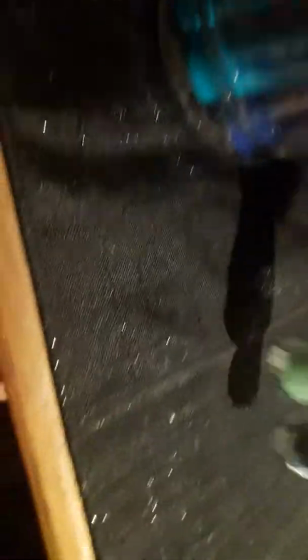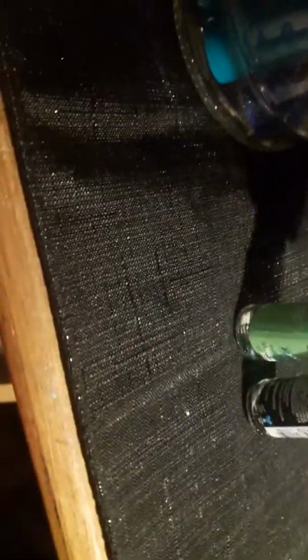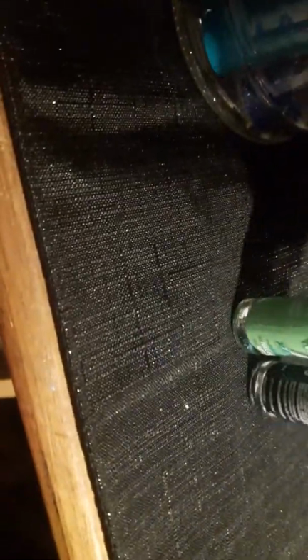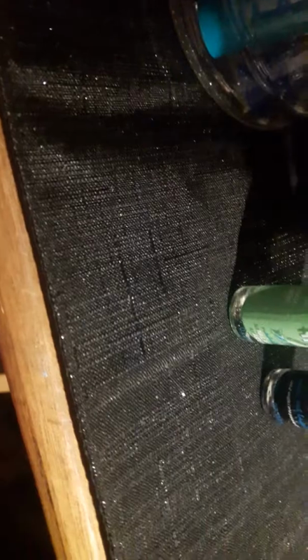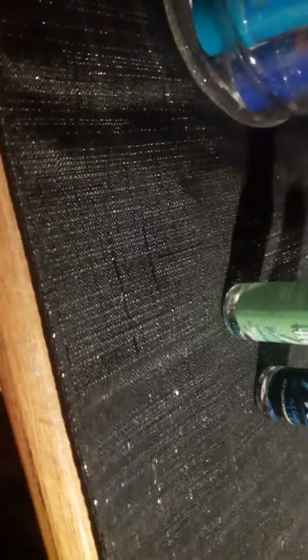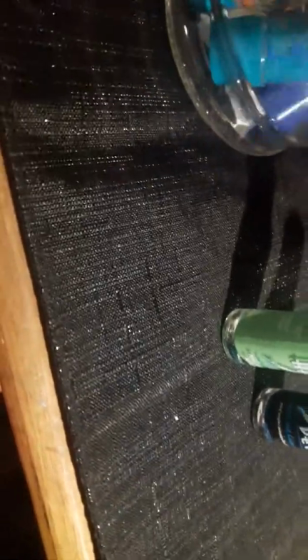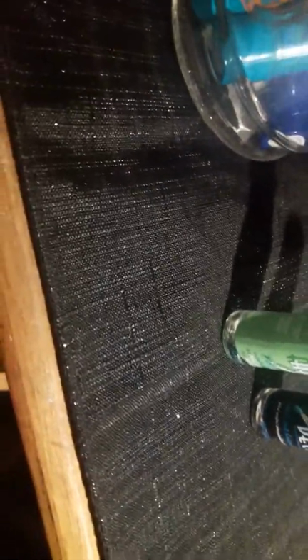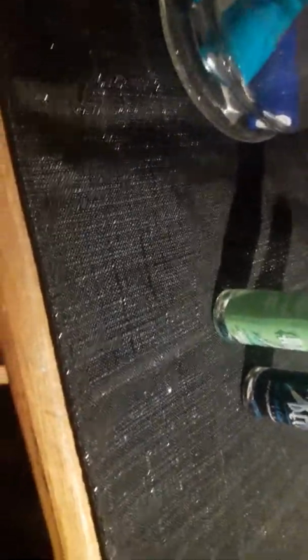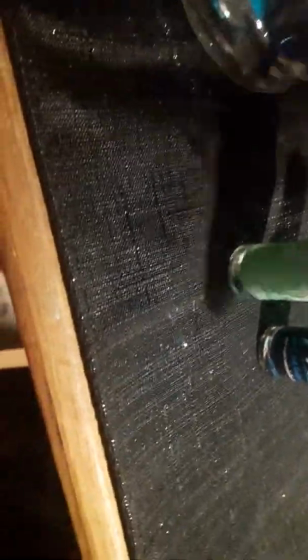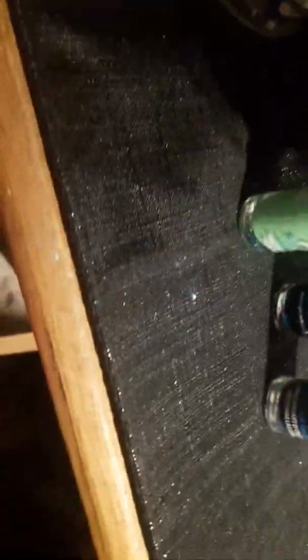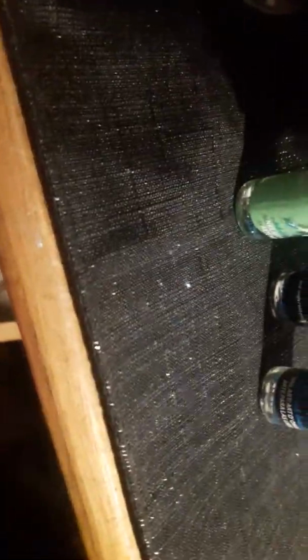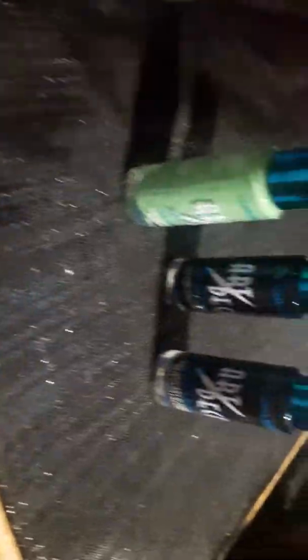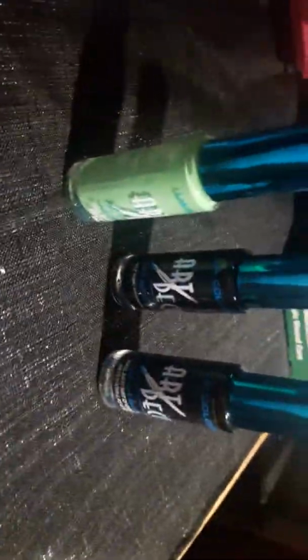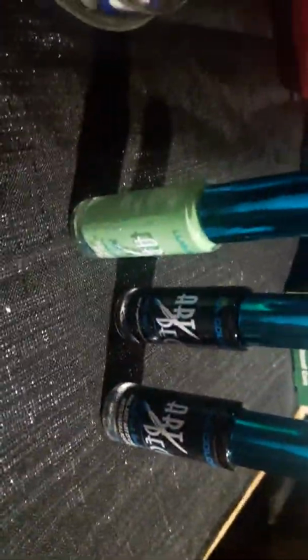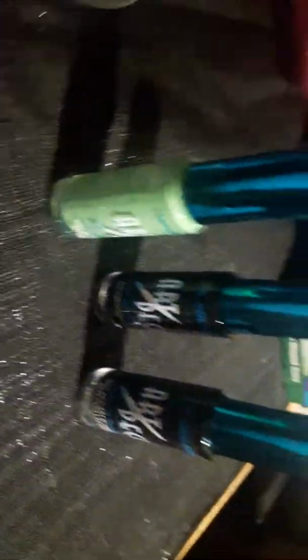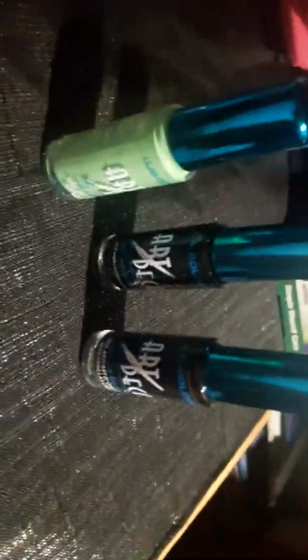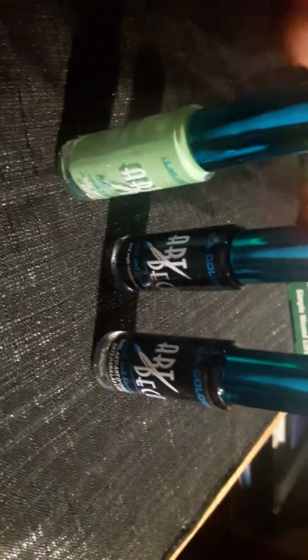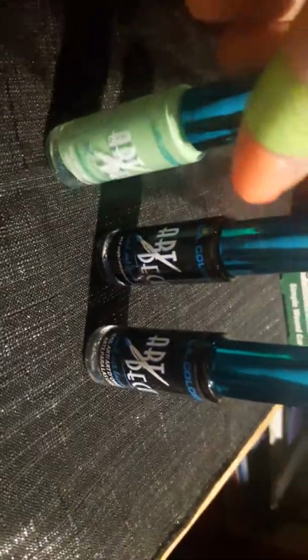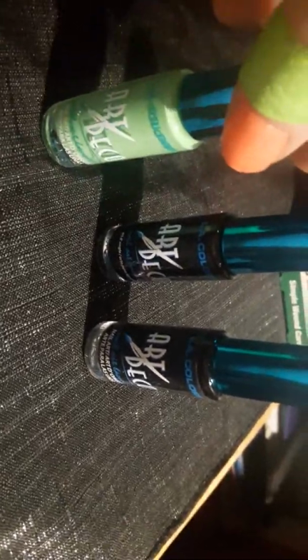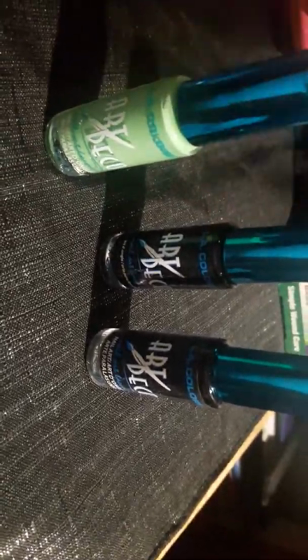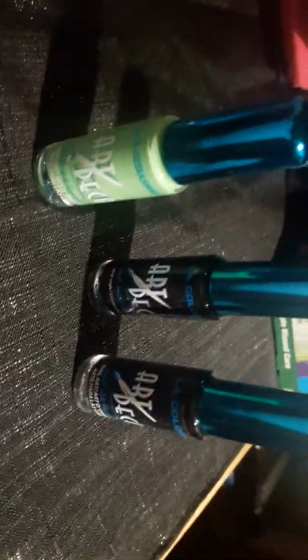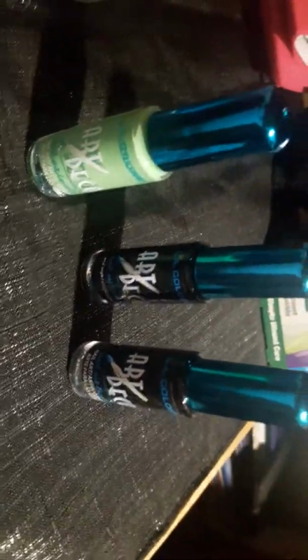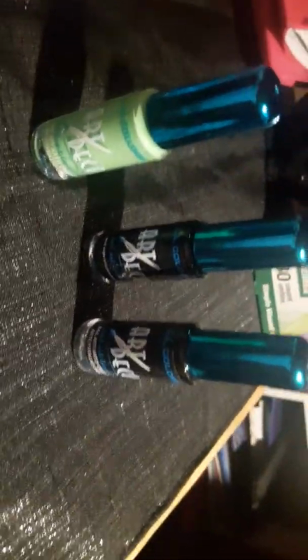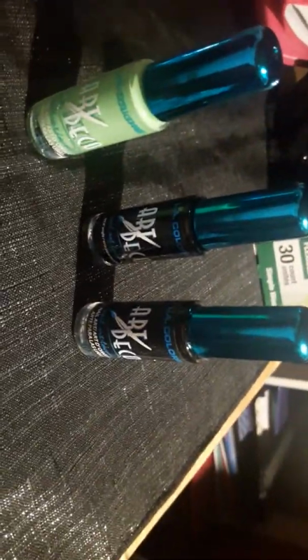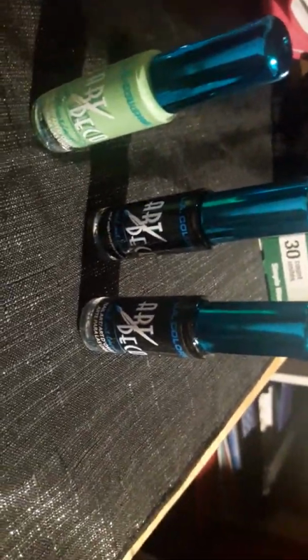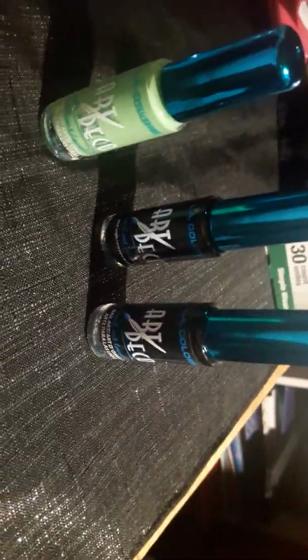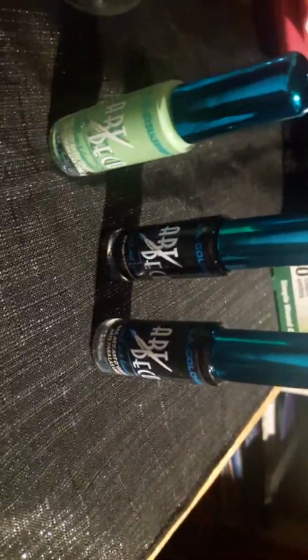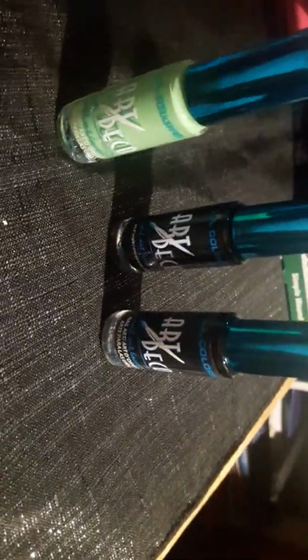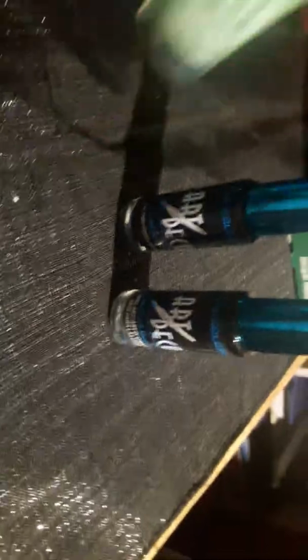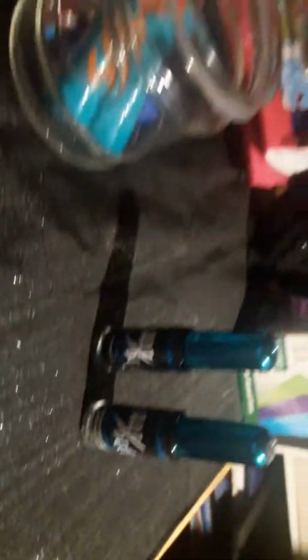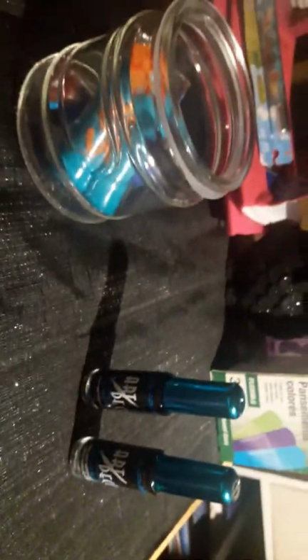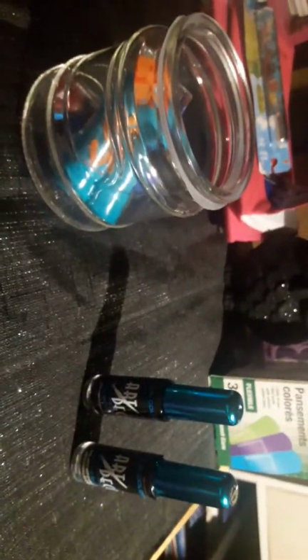Then I got these nail art colors. I'm going to try to be more artistic with my nails. I got two black and one lime green color.